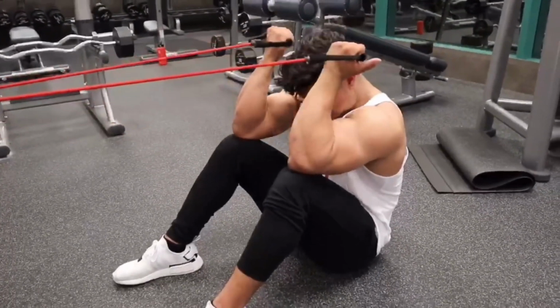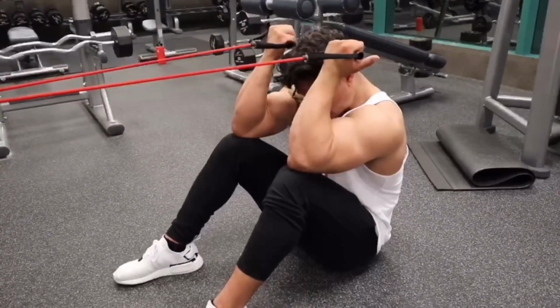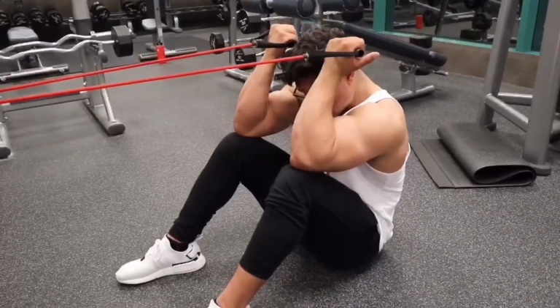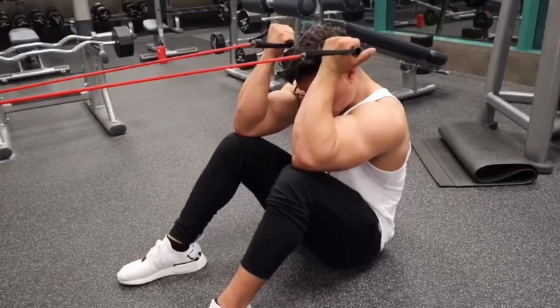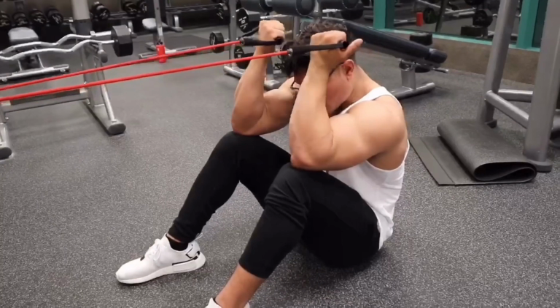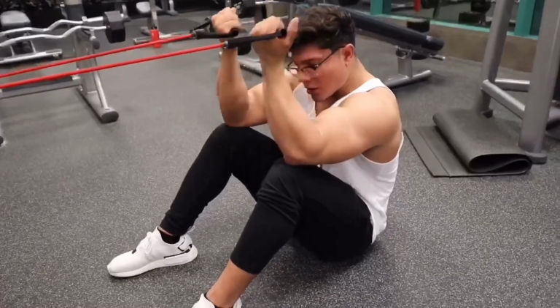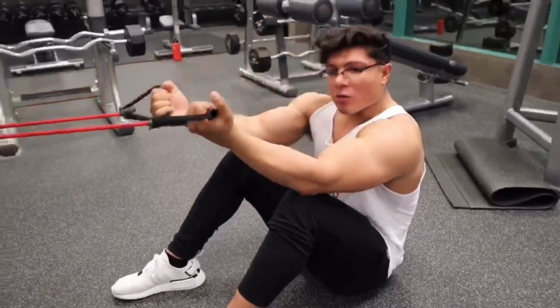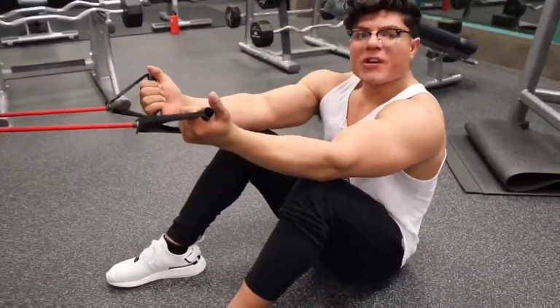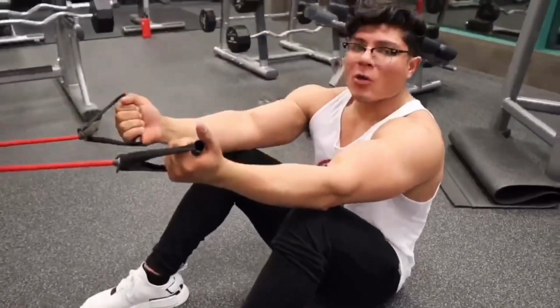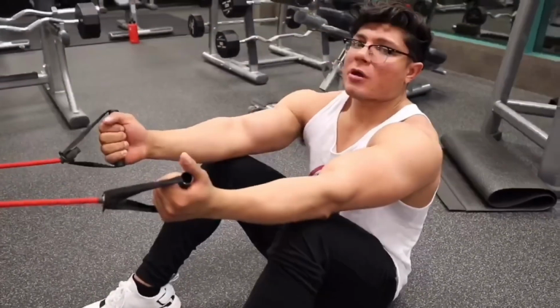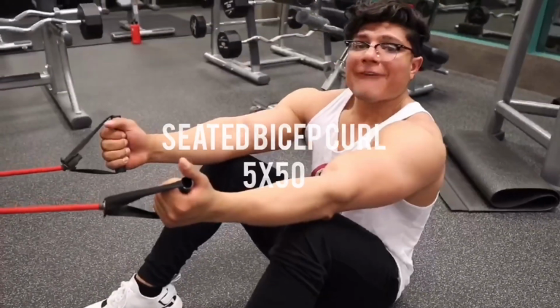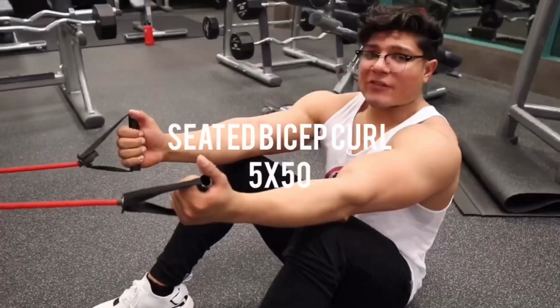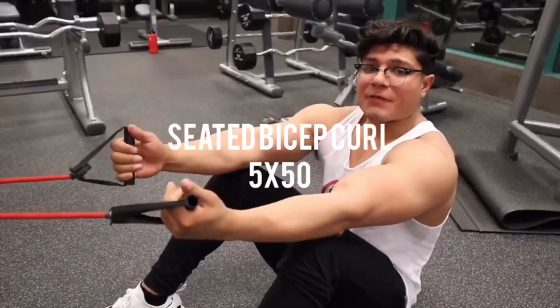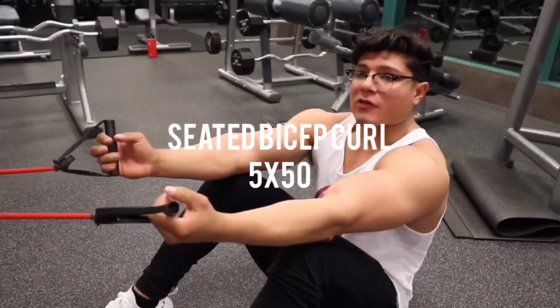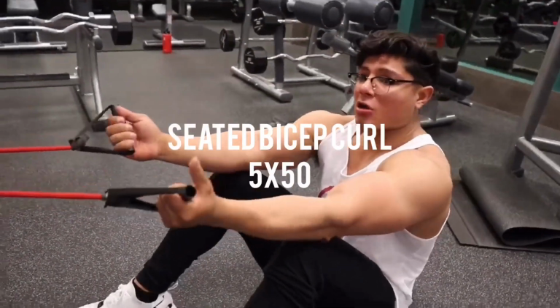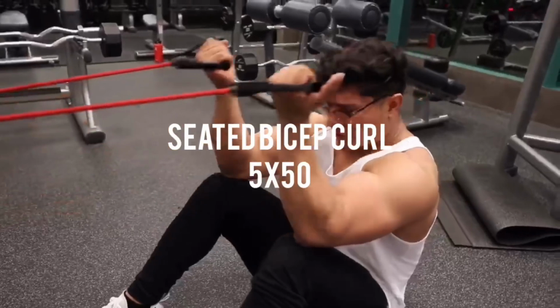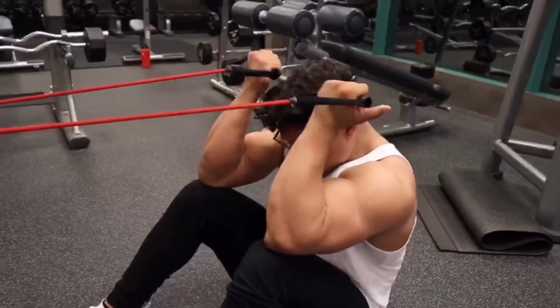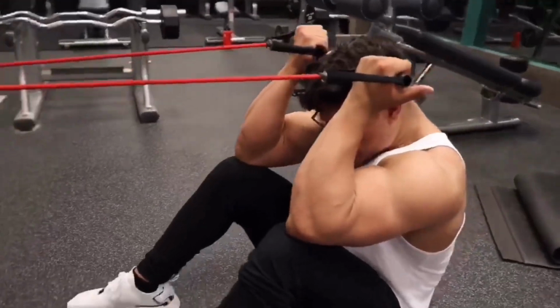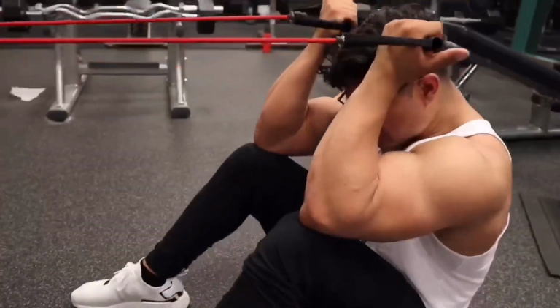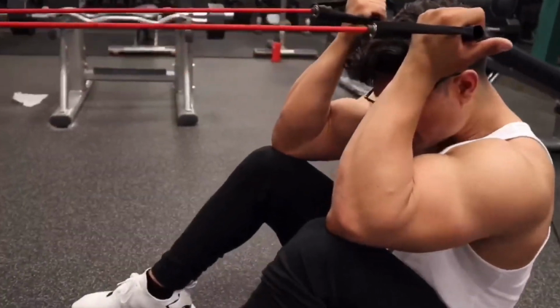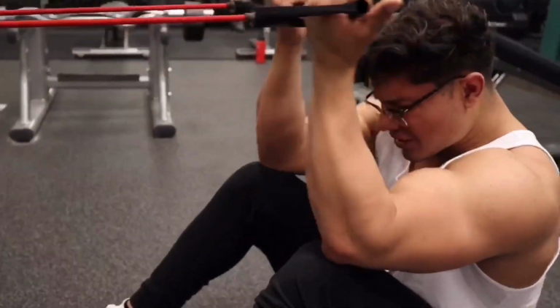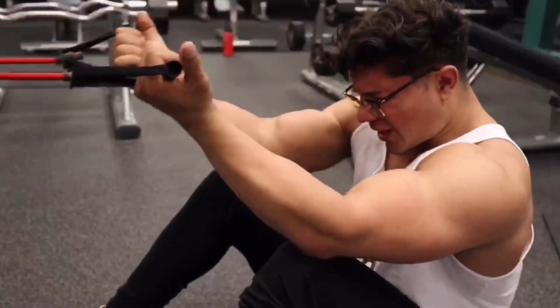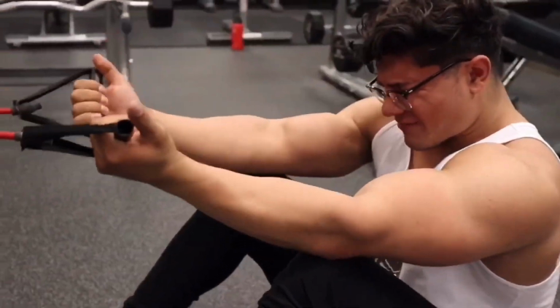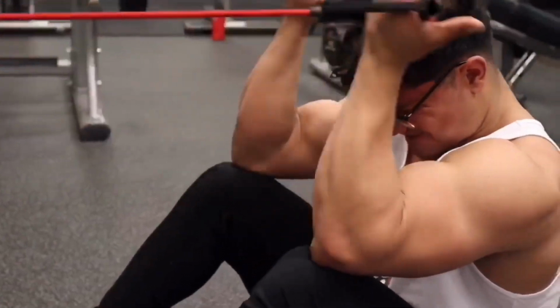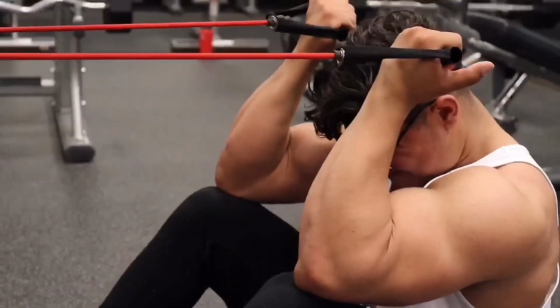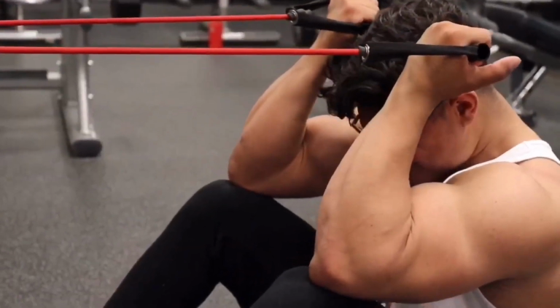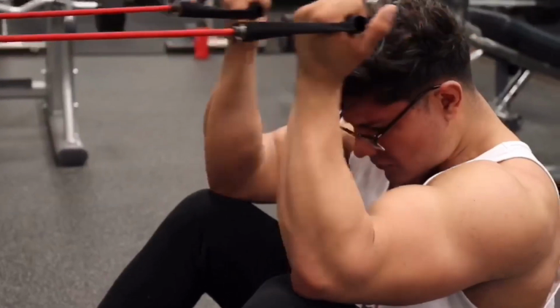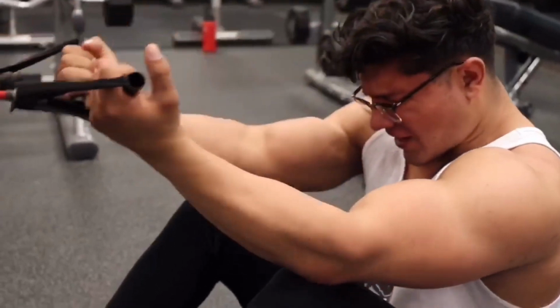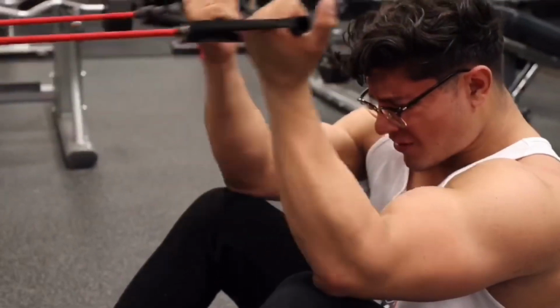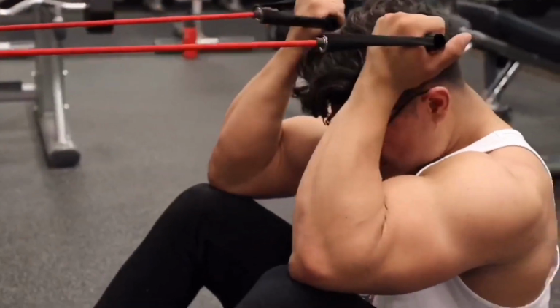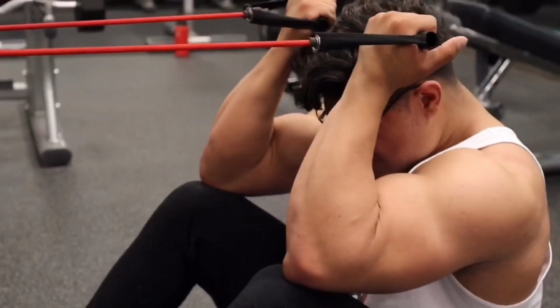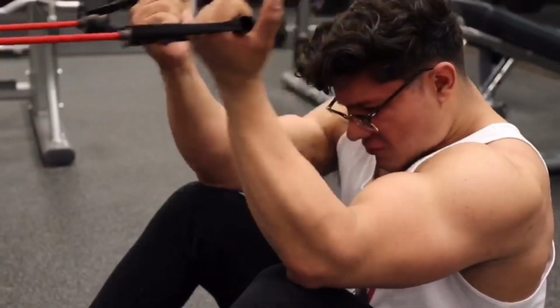I want to curl — we're going to do a three-second hold. We're going to go five sets of 50 on this. Curl, squeeze — one, two, three — relax.